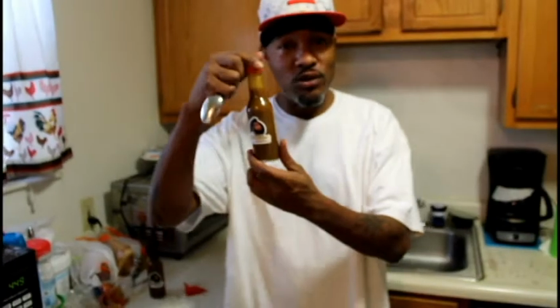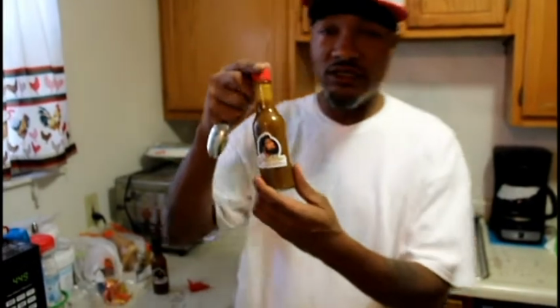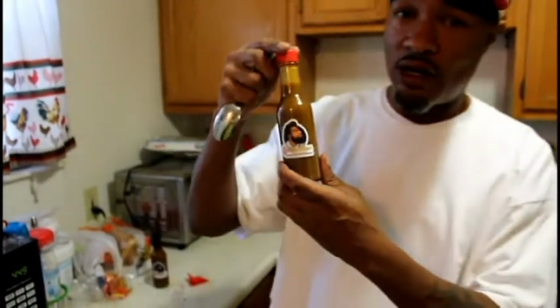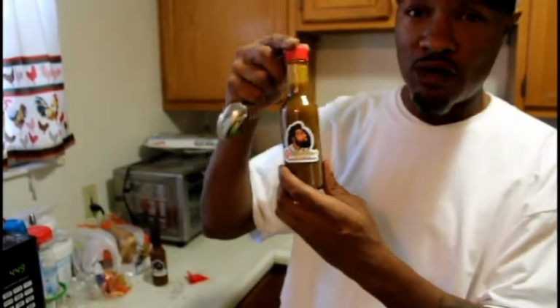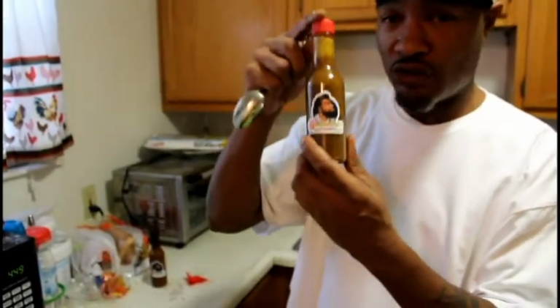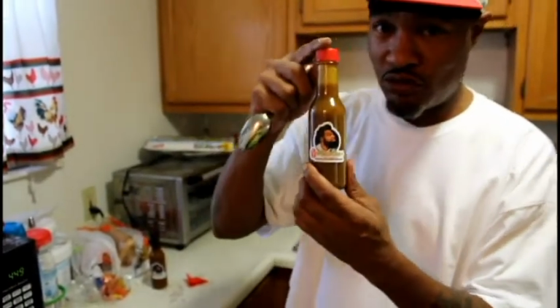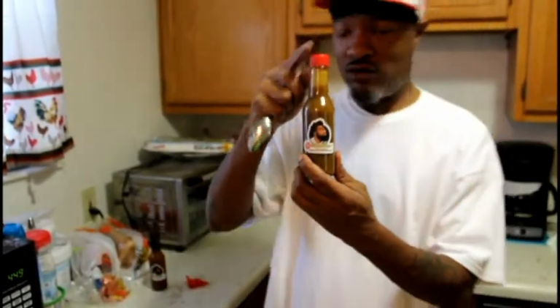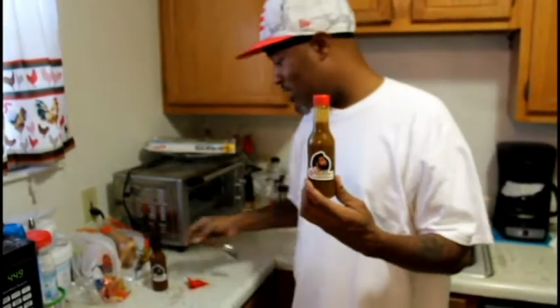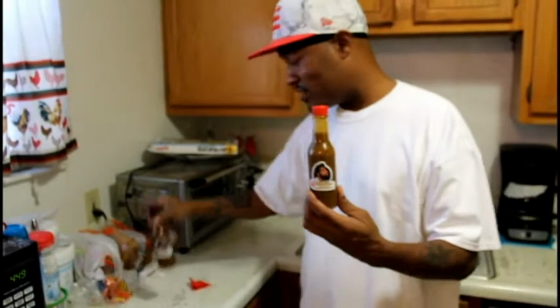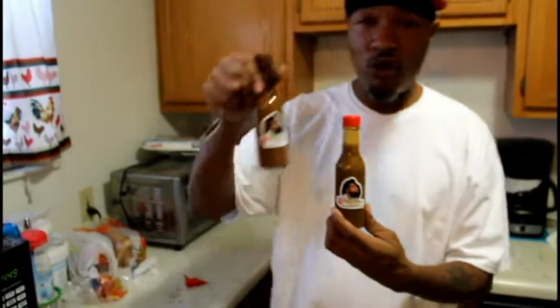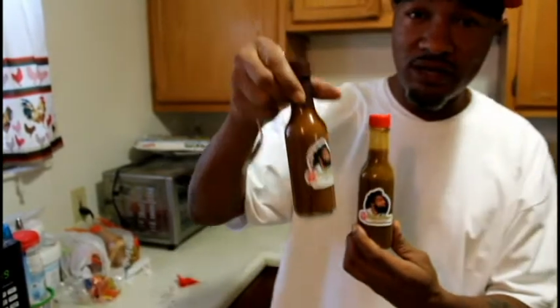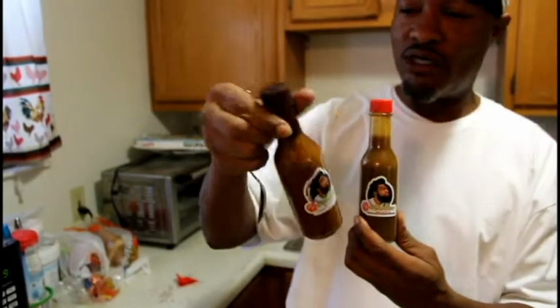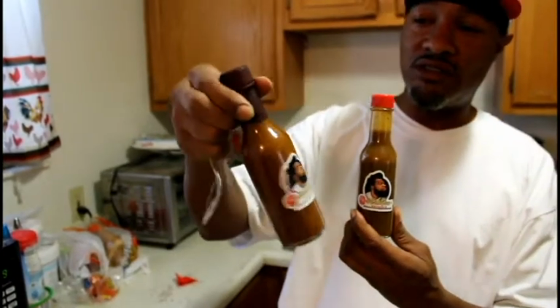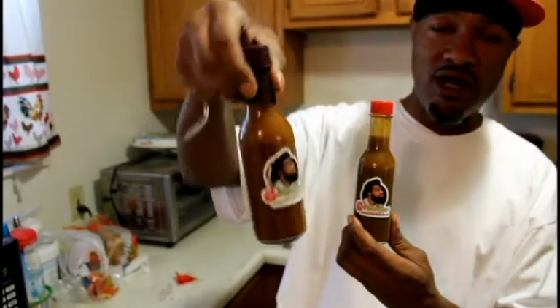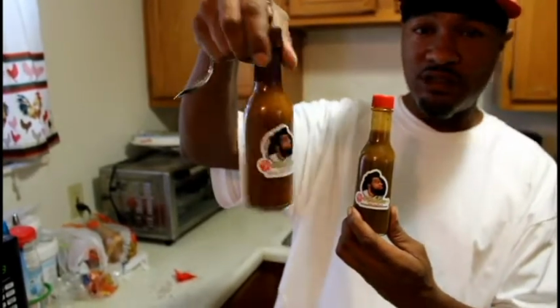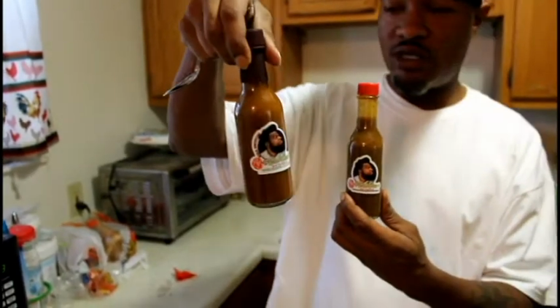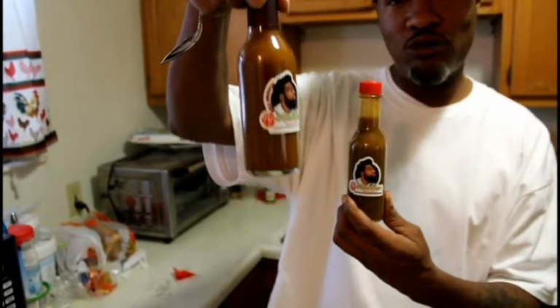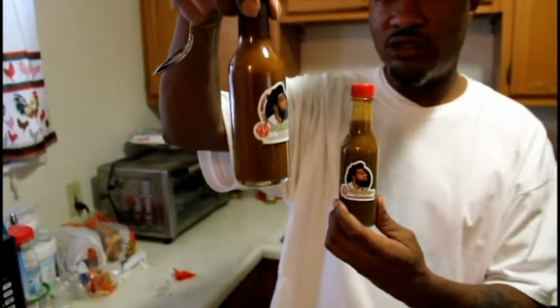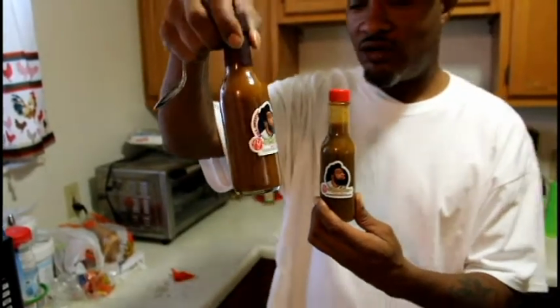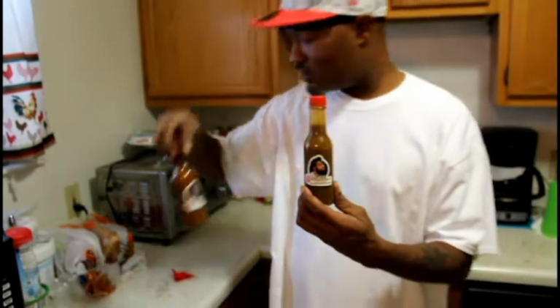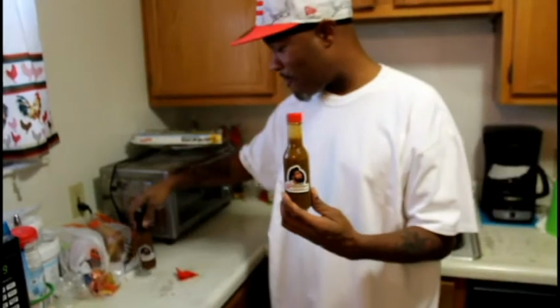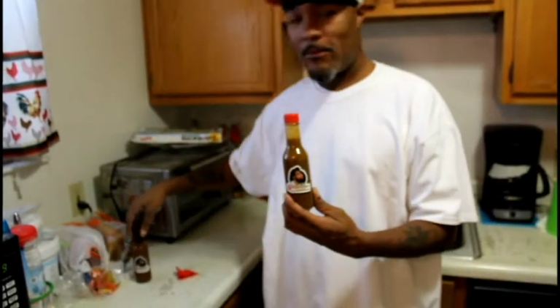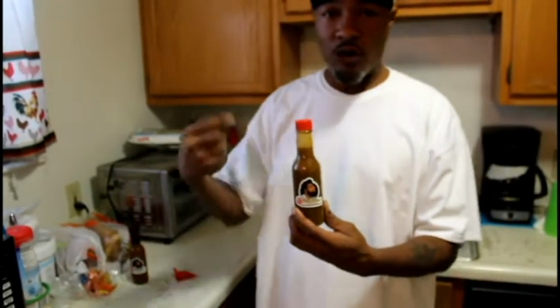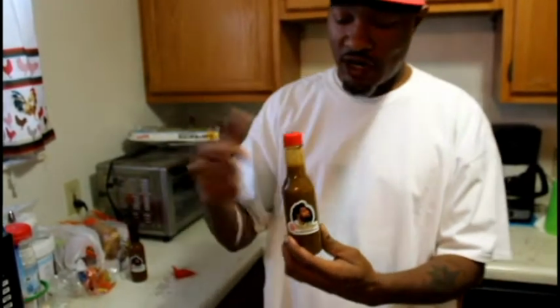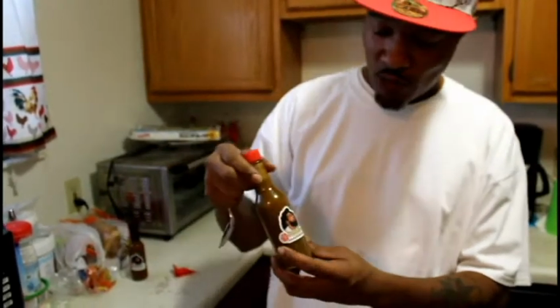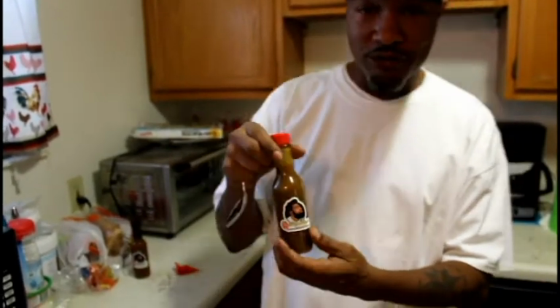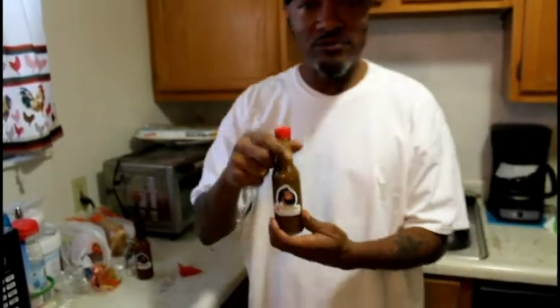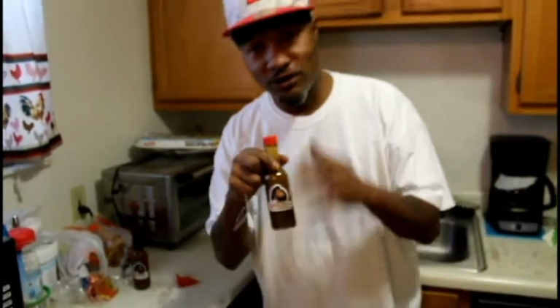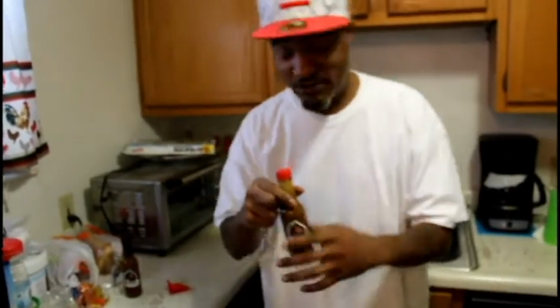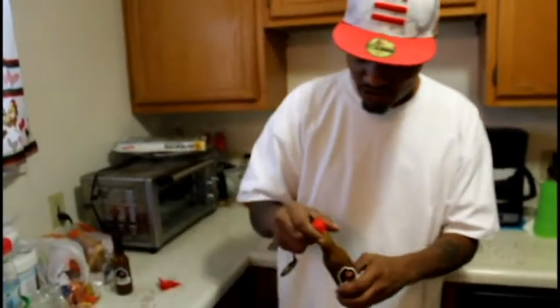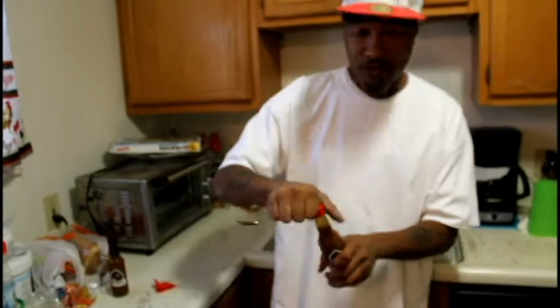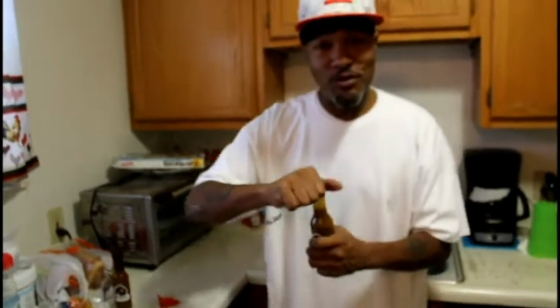Once again, this is the Bell O'Brien original right here. I ain't even opened it yet — the top pipe is still on. That's the Kill Switch over there. I'ma go ahead and try this Bell O'Brien first and see what we're soaking up.